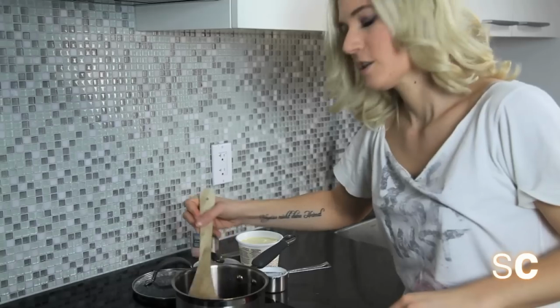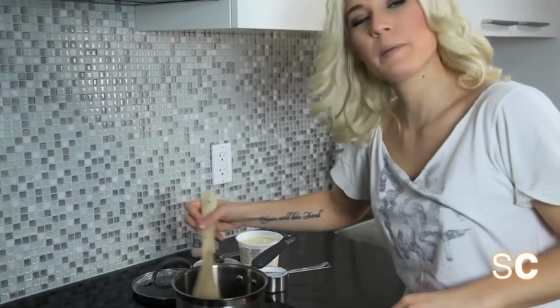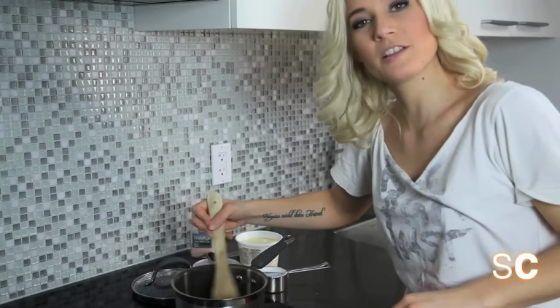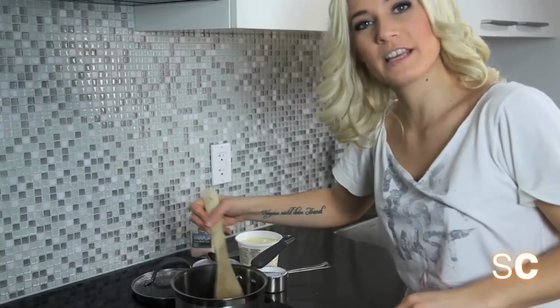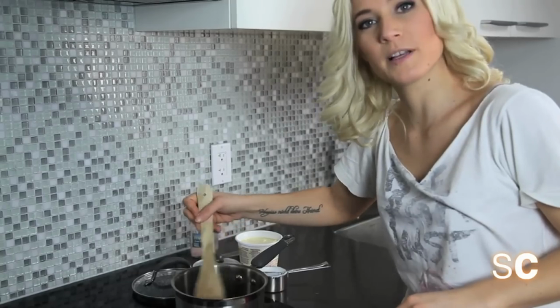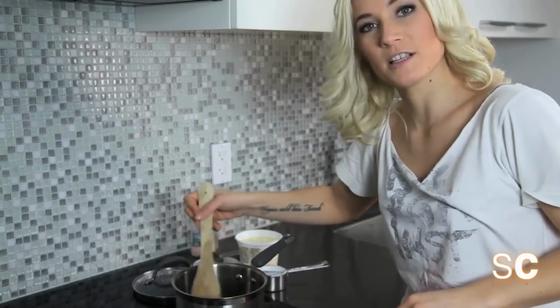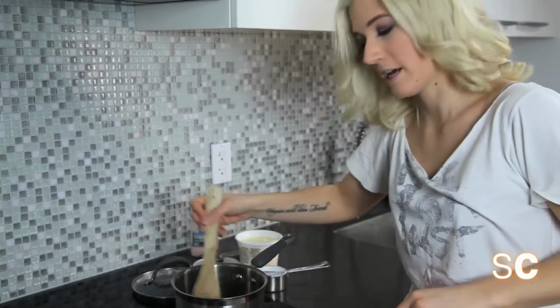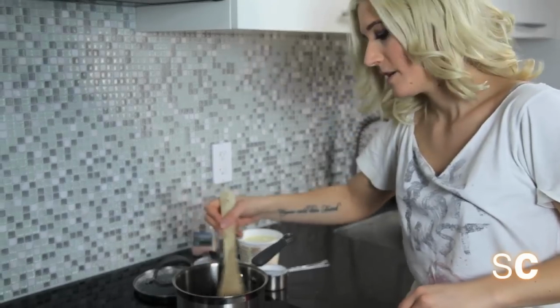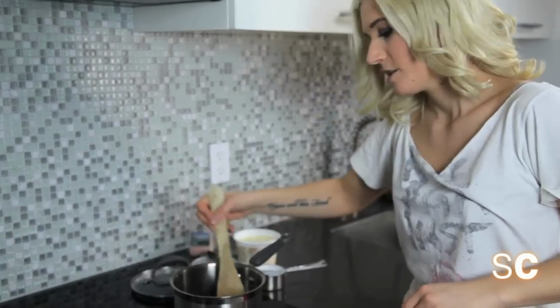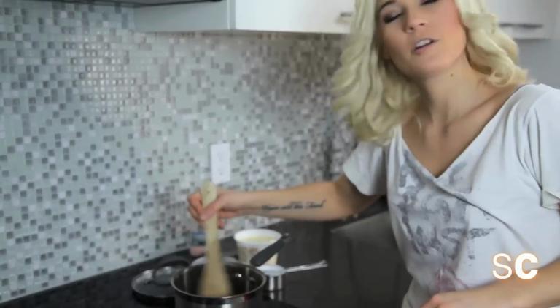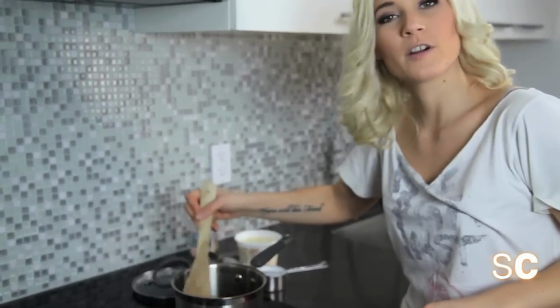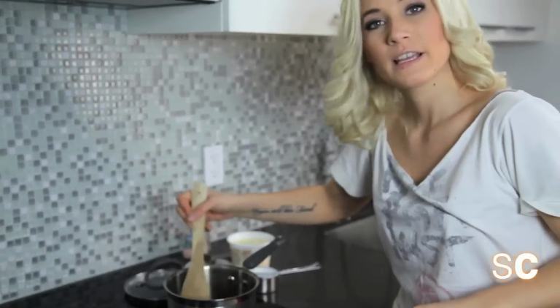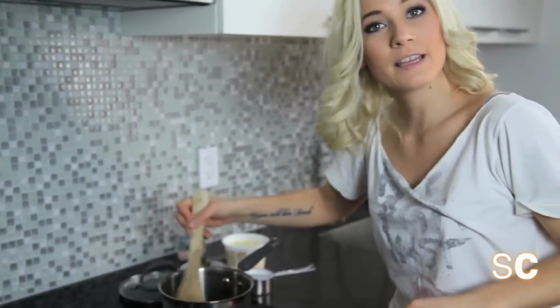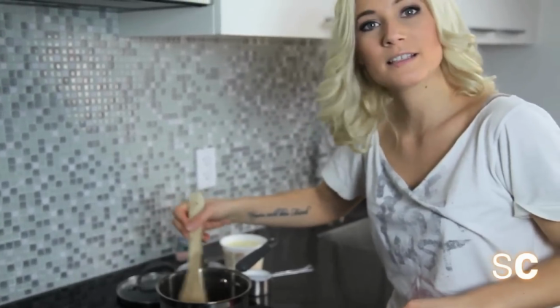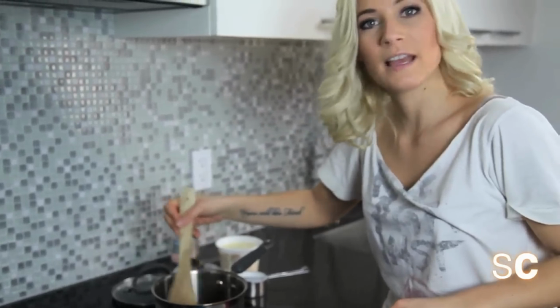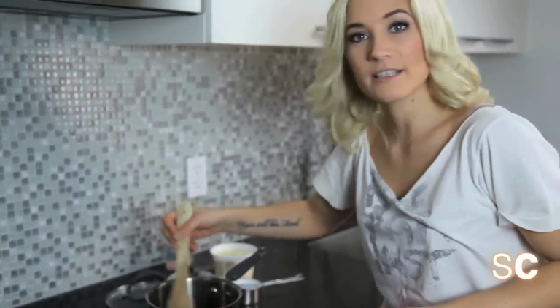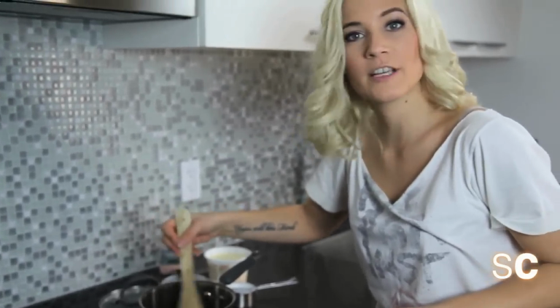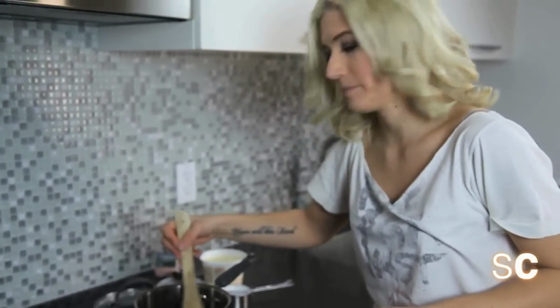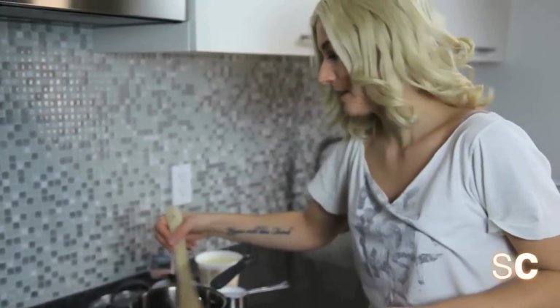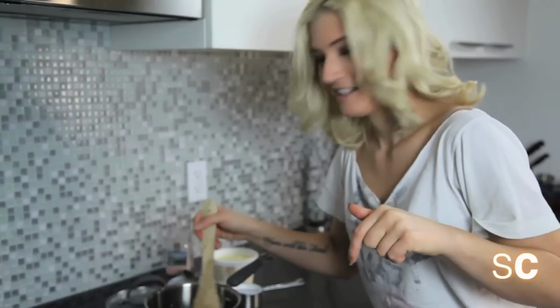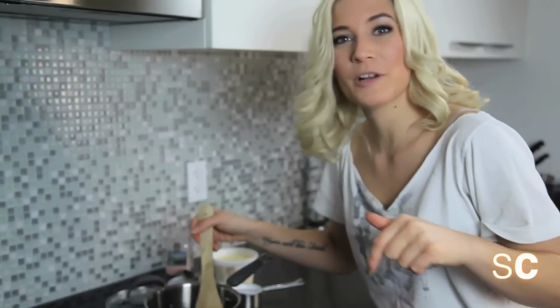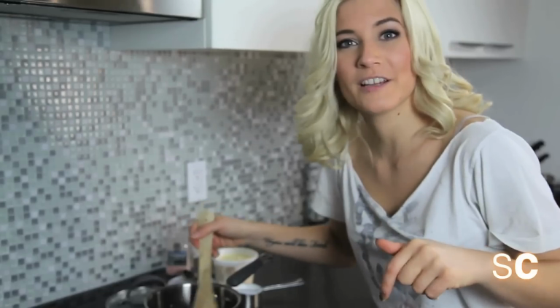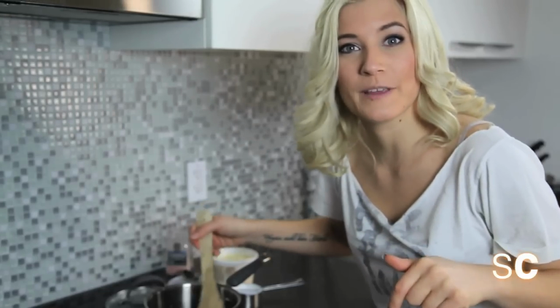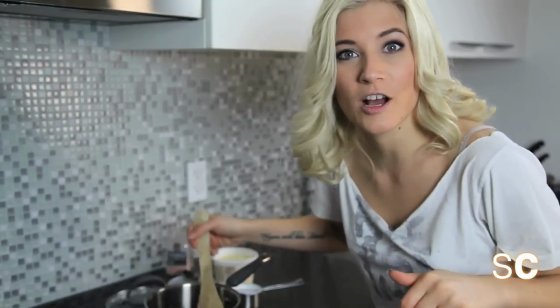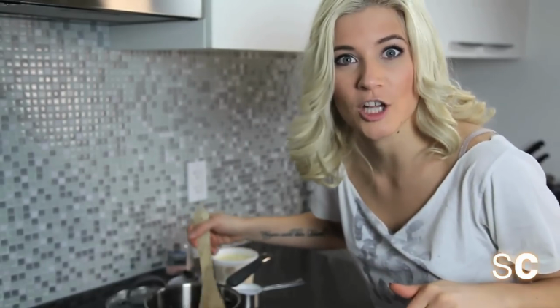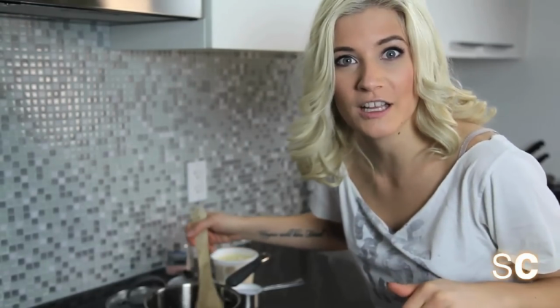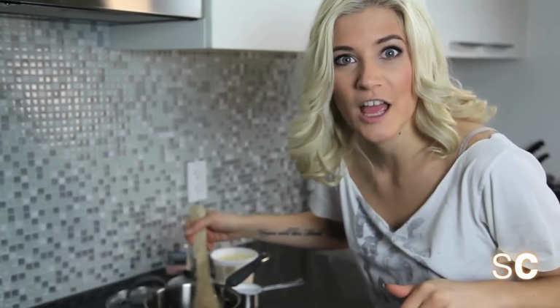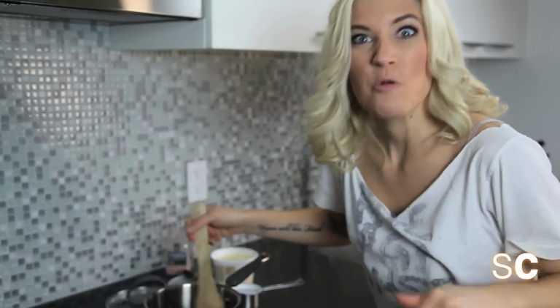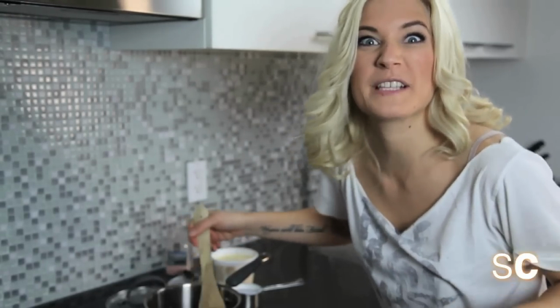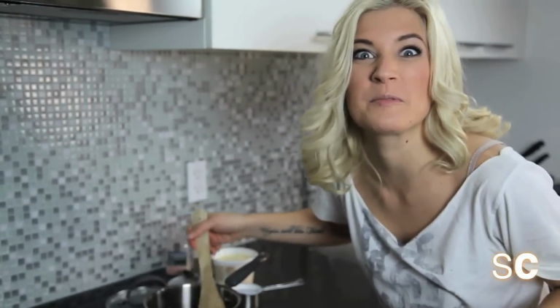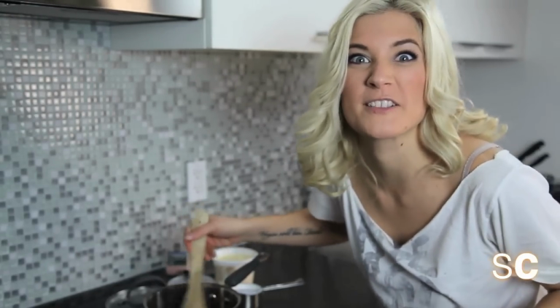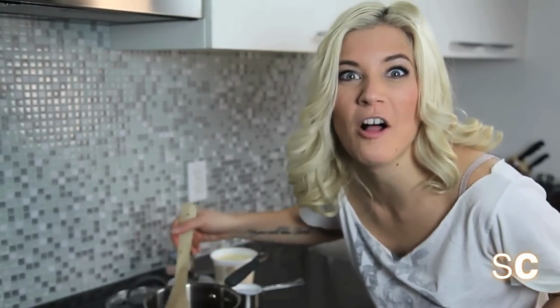So we're making salted caramel sauce today to put over cakes and ice cream. You can put it in your vegan hot chocolate with some salt.